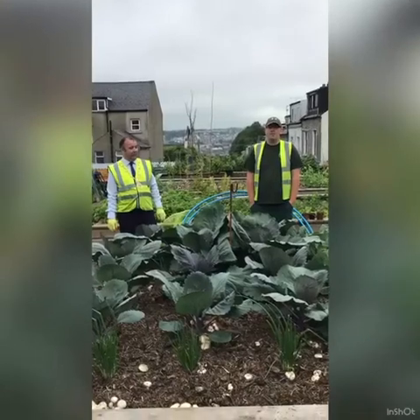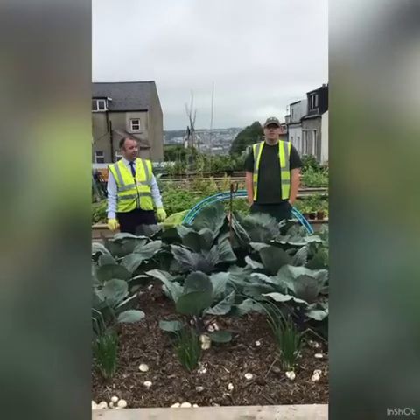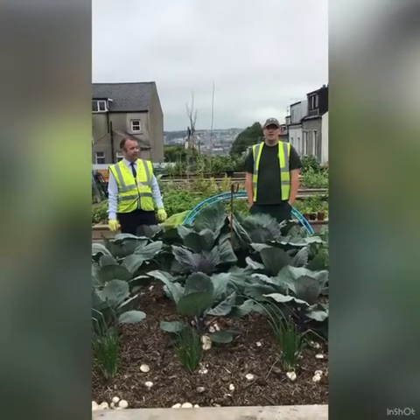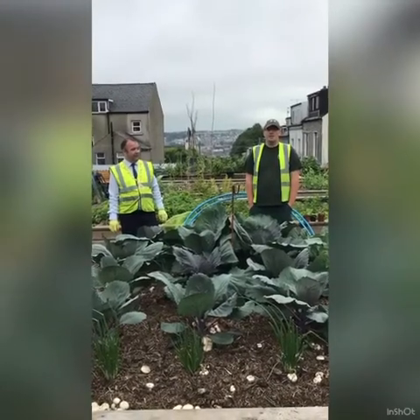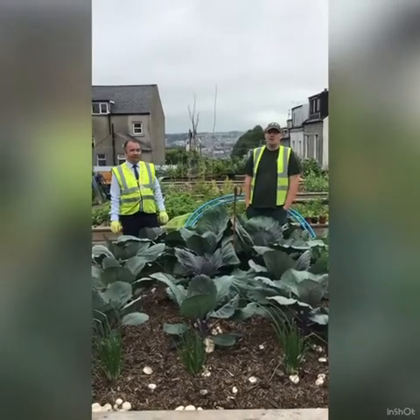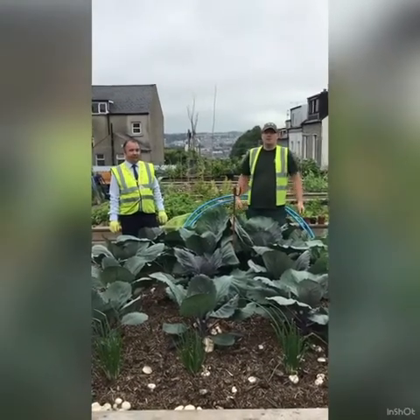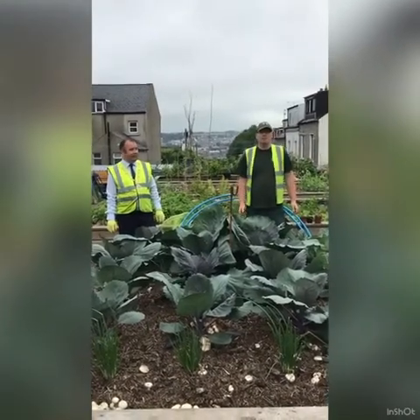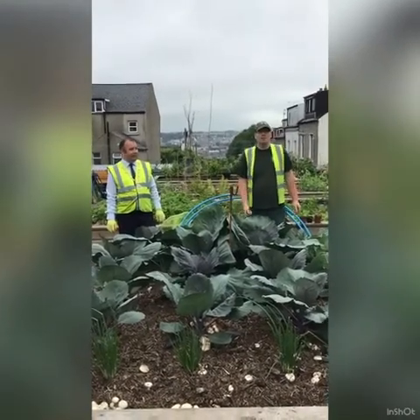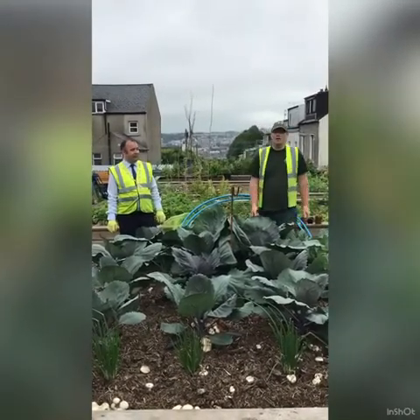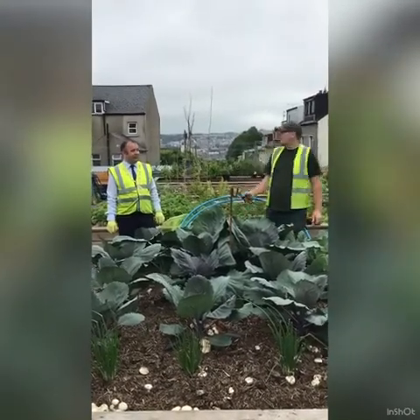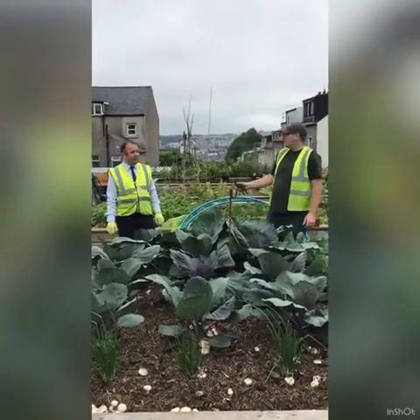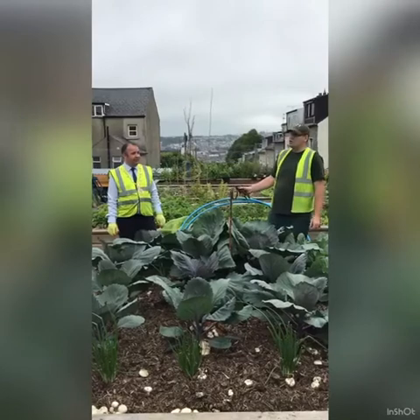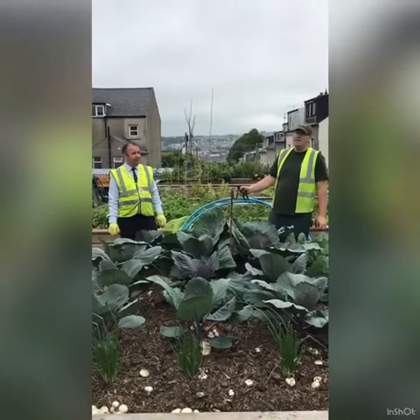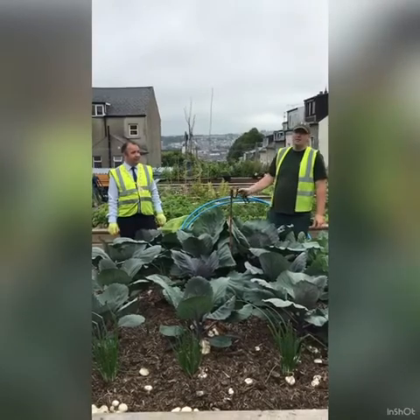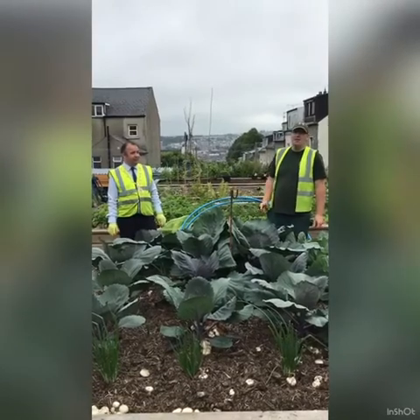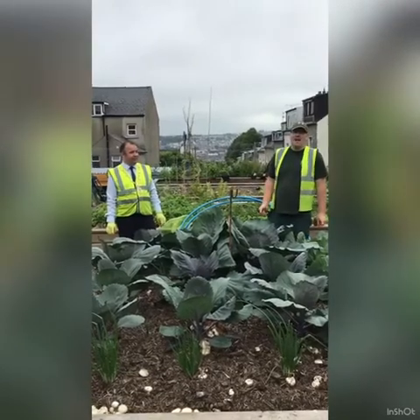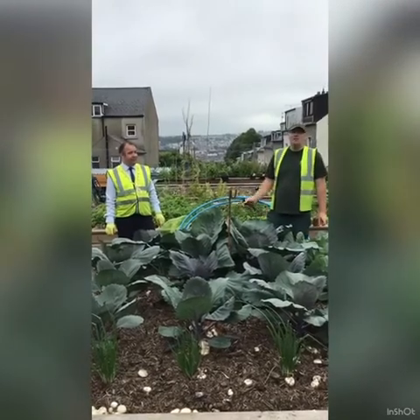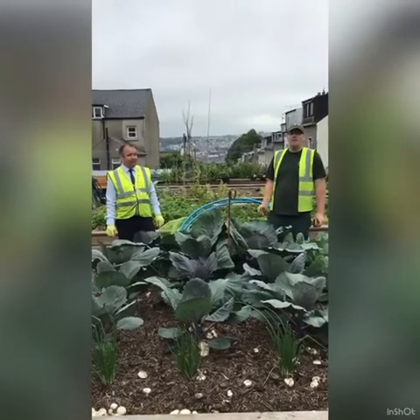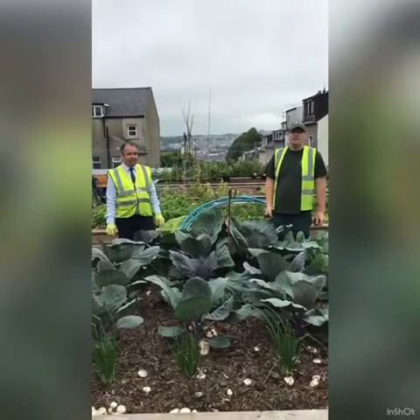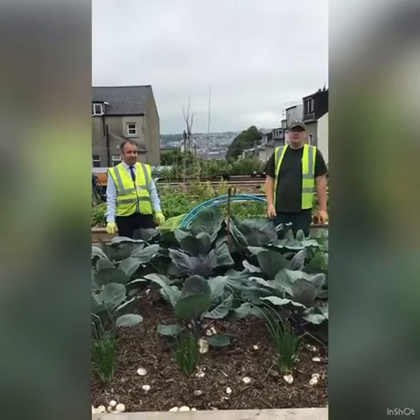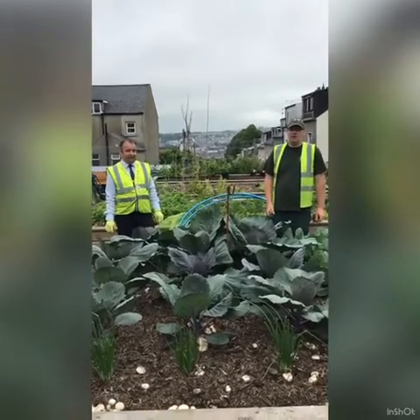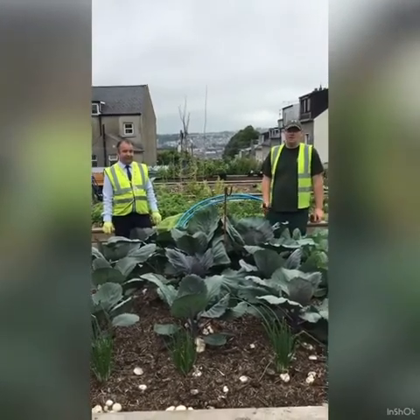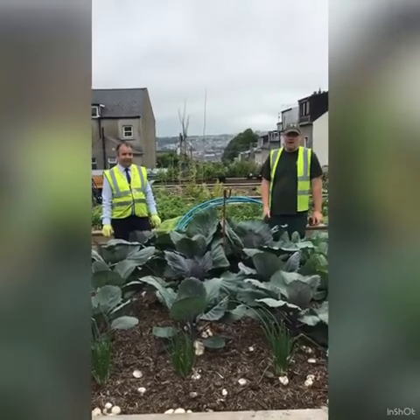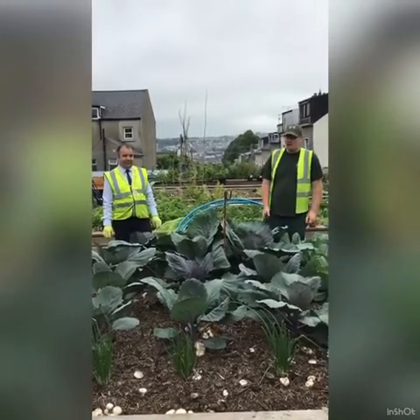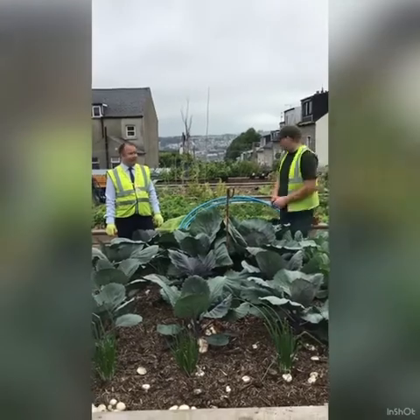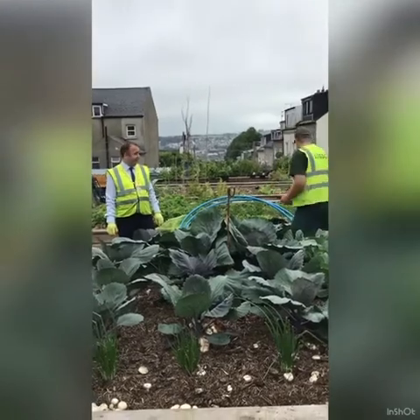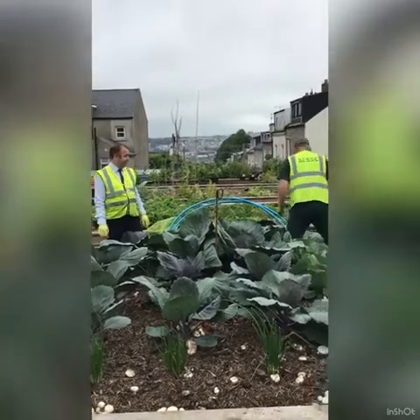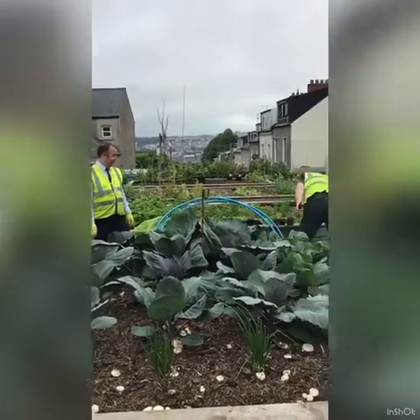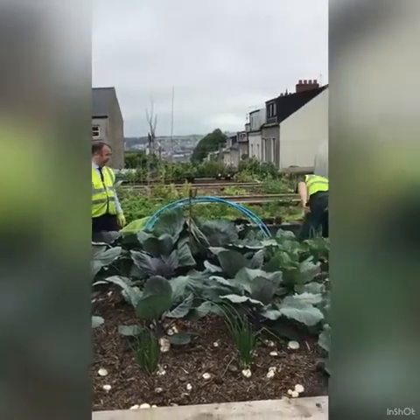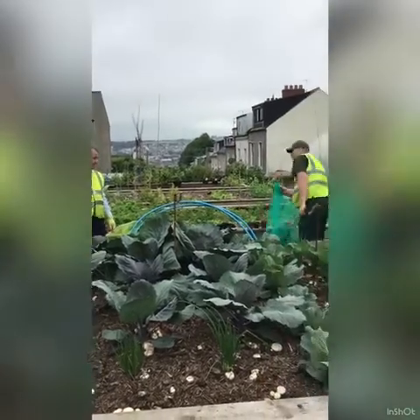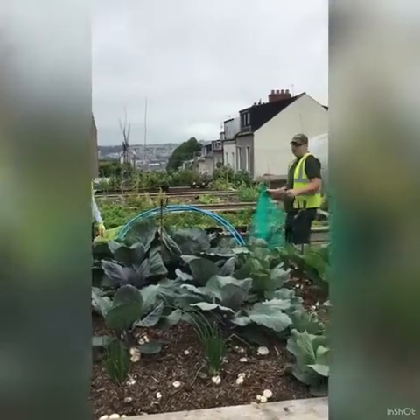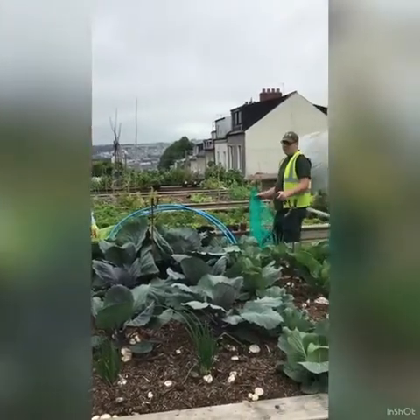Hi everybody, Johnny here again up in Brook Park at the Be Well Grow Programme. Today we've got councillor Brian Tierney with us — he's the new Mayor of the City Council — and he's going to give us a hand to put netting over our cabbages.